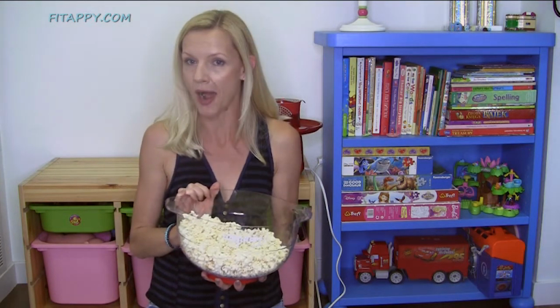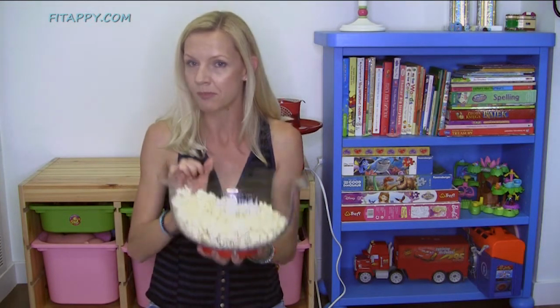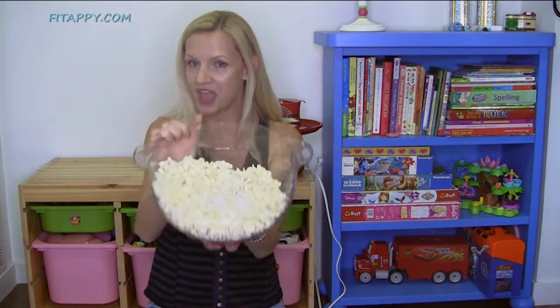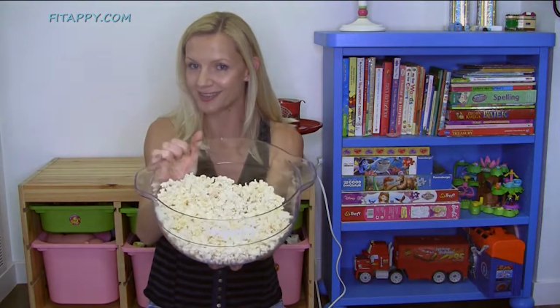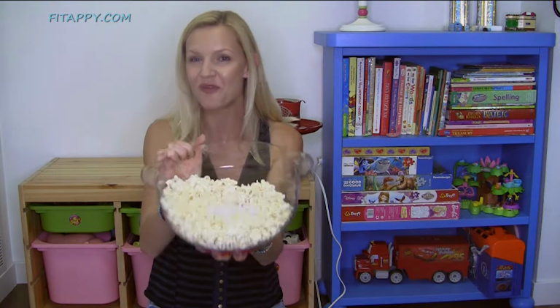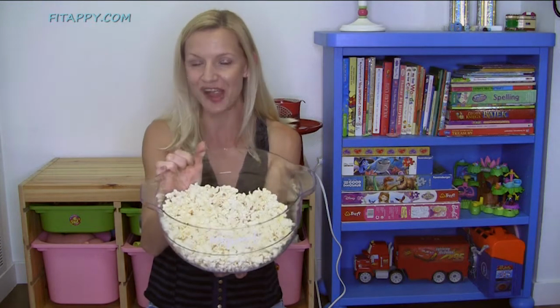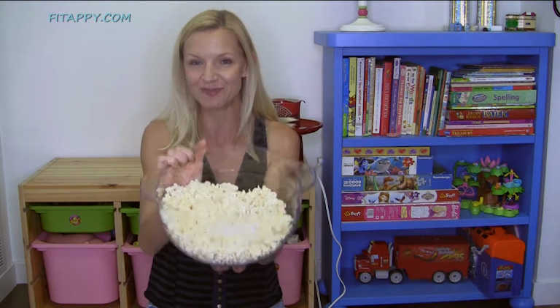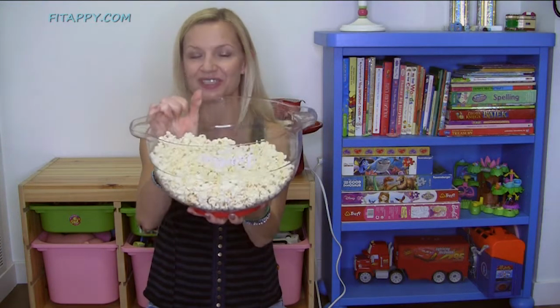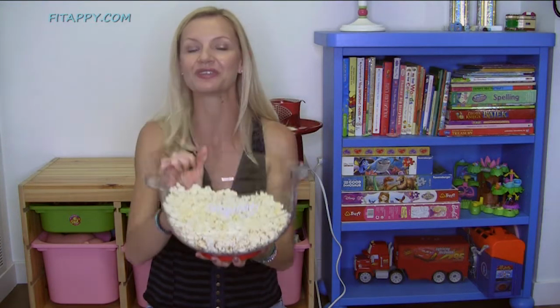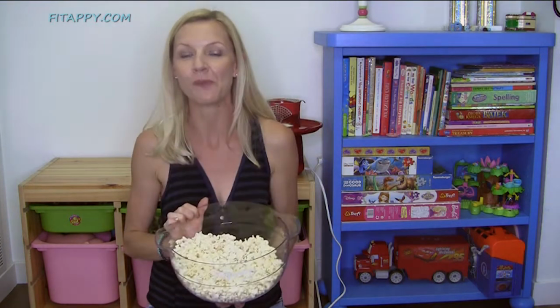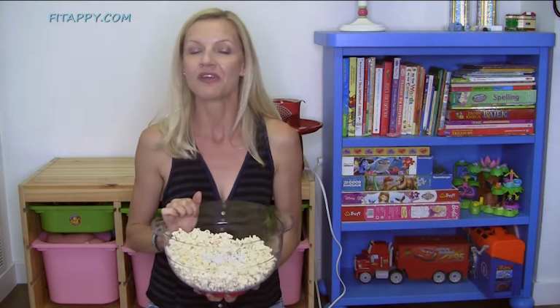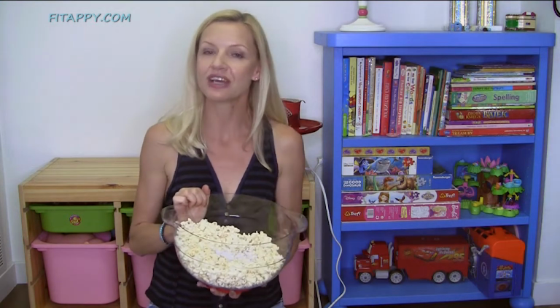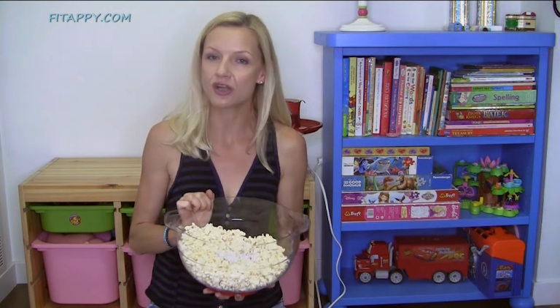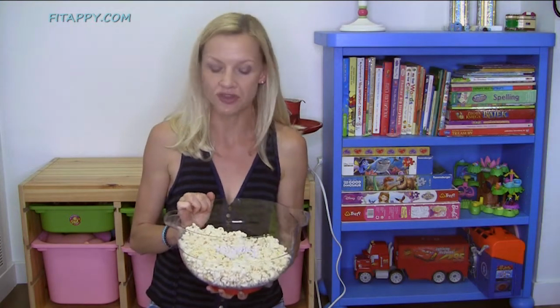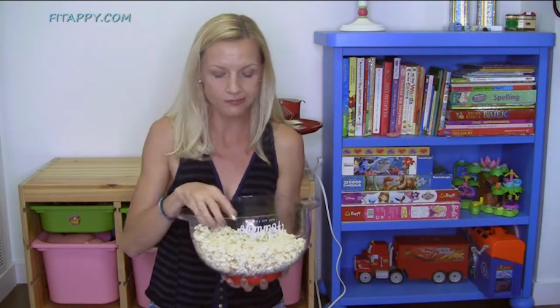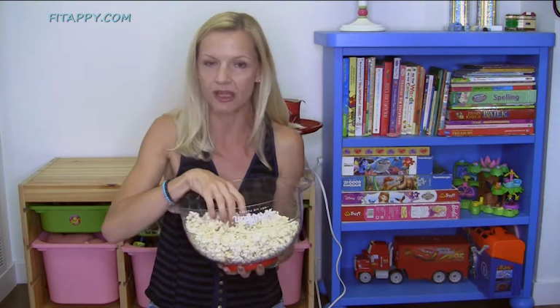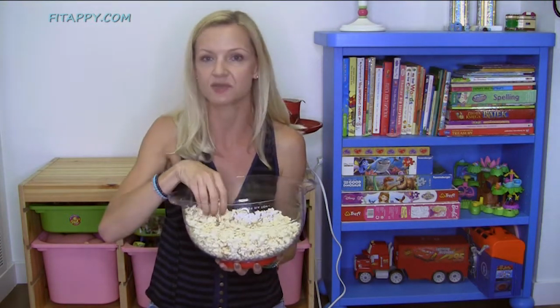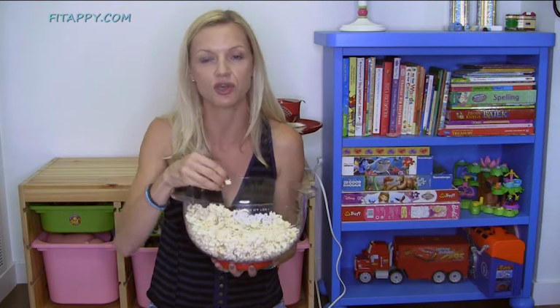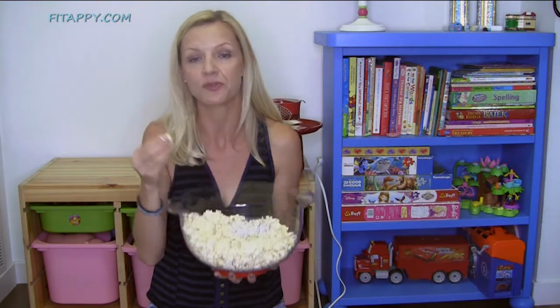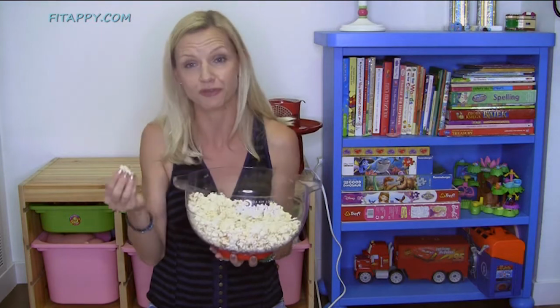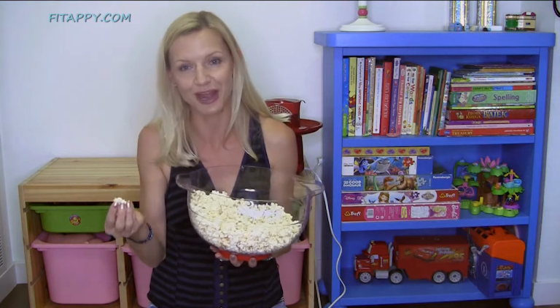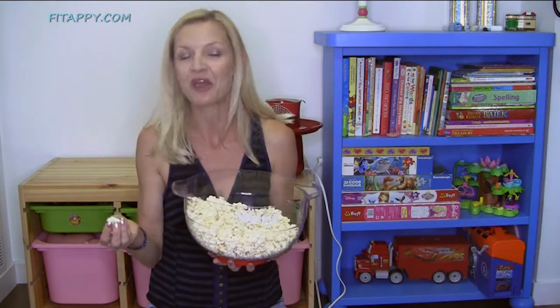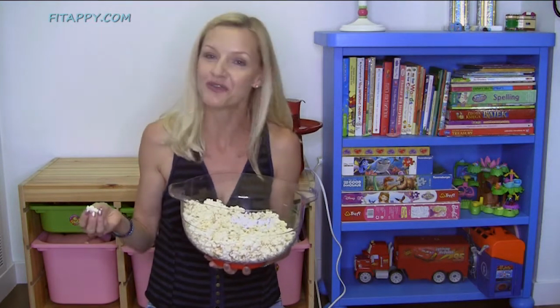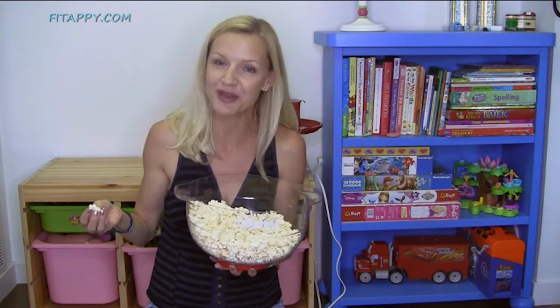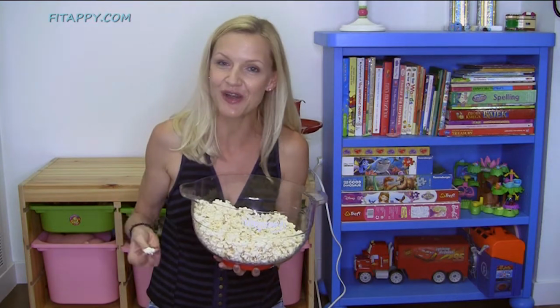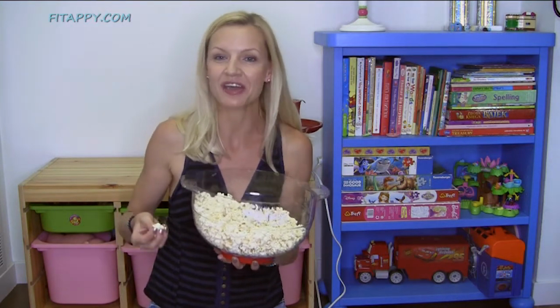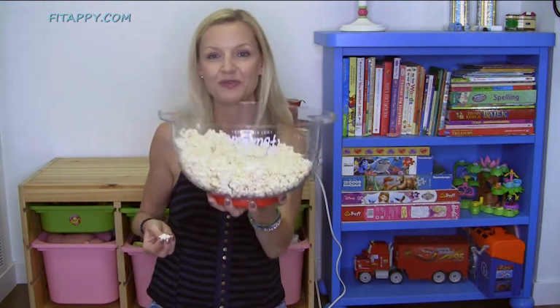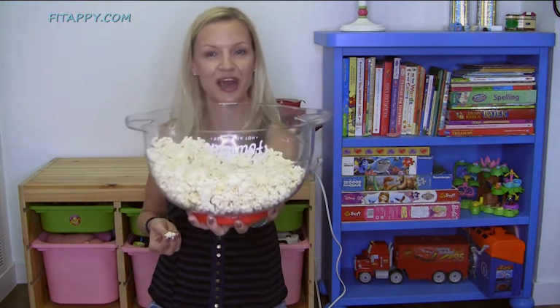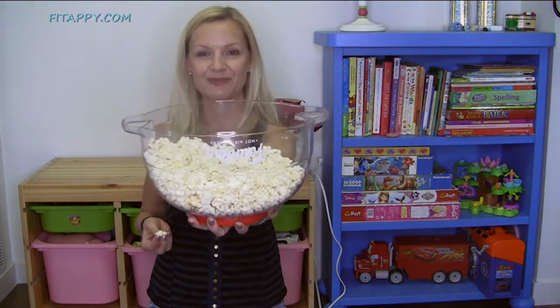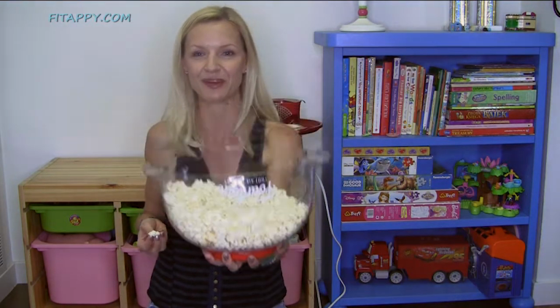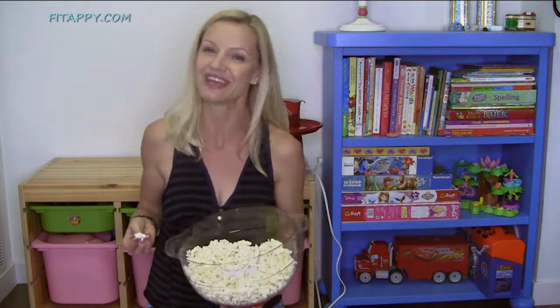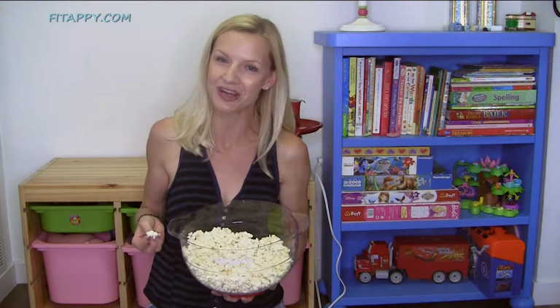Moms, dads, friends, this is the way to go. Thank you guys for watching this video. This smells so good — you have to try it out. Thank you for watching my video and I hope you try this popcorn. Thanks for watching, bye-bye!